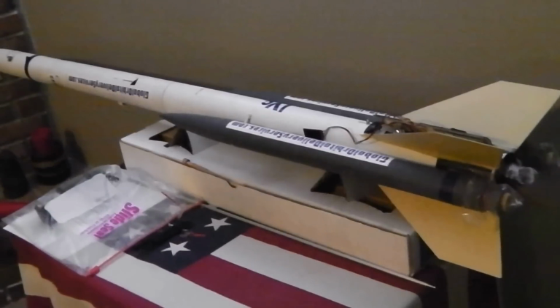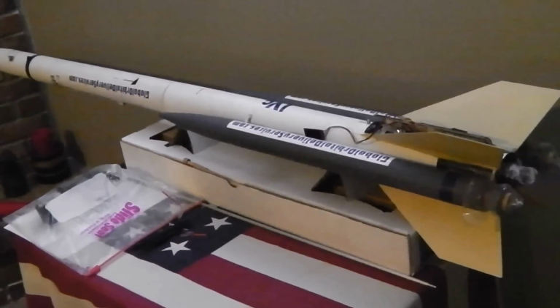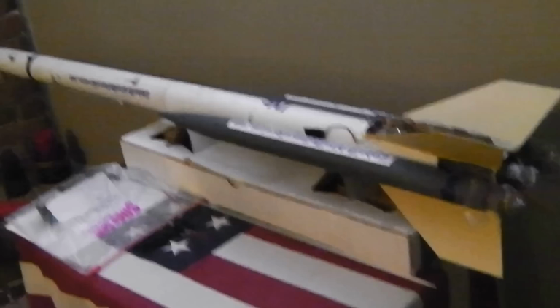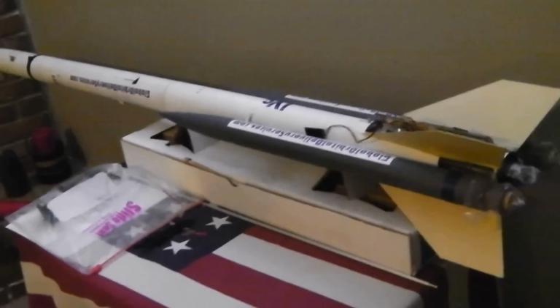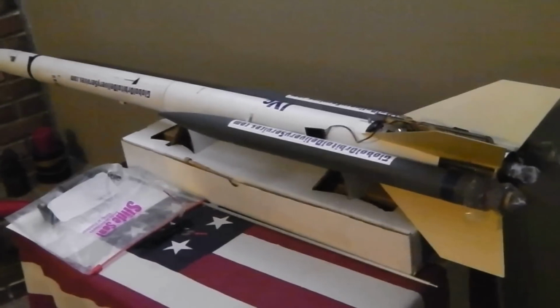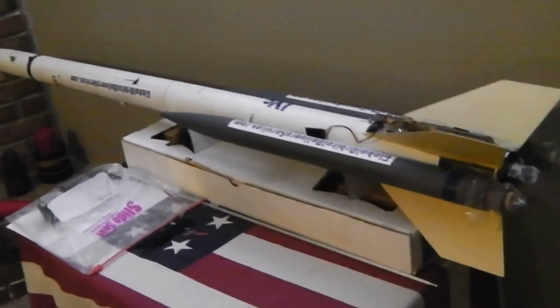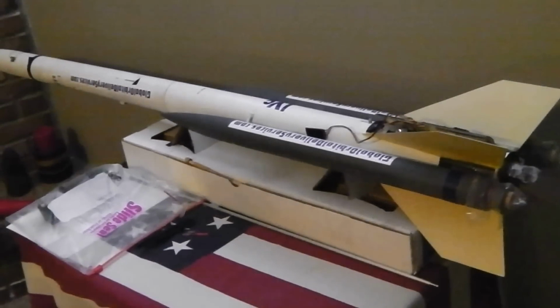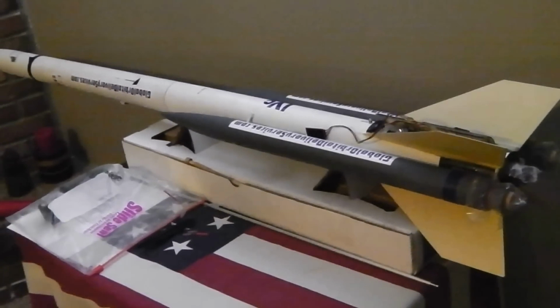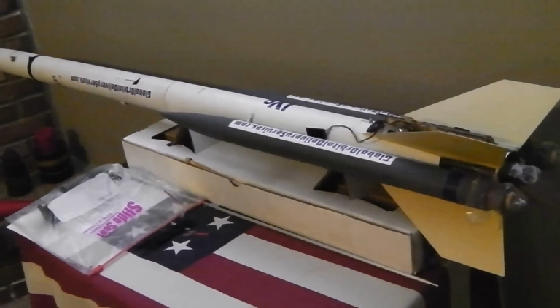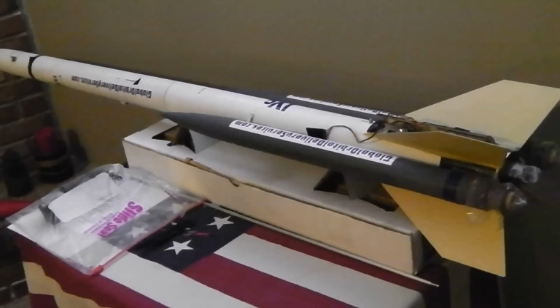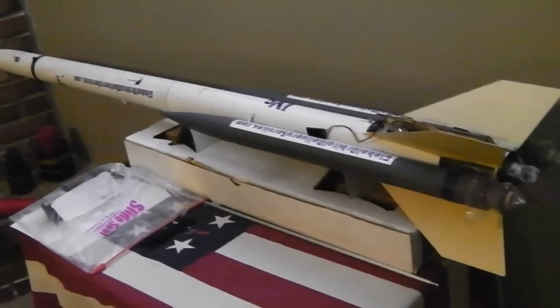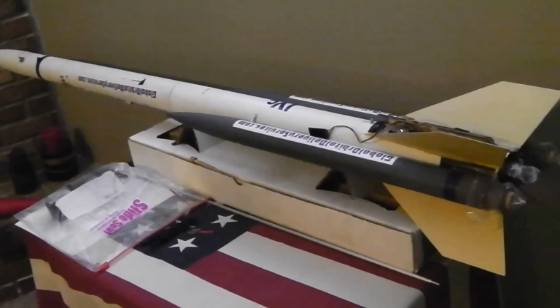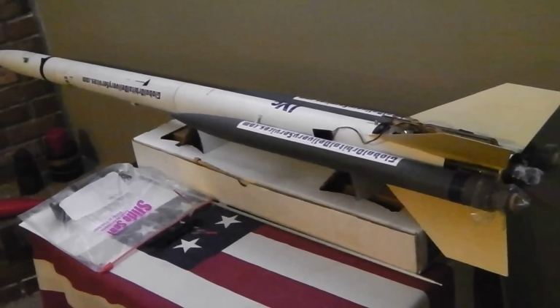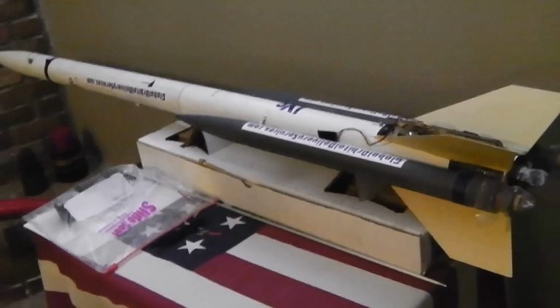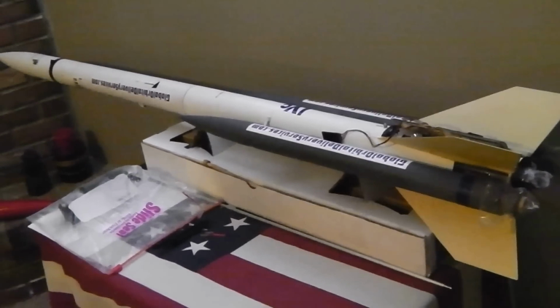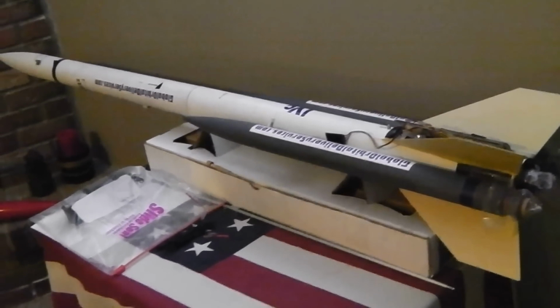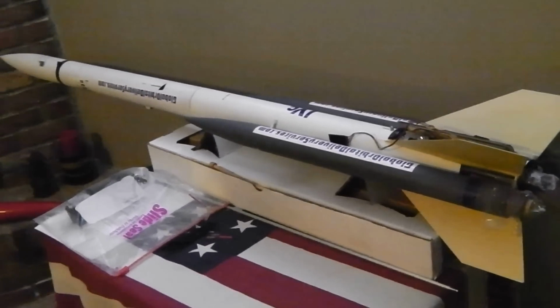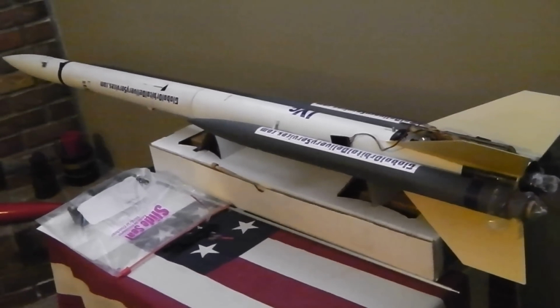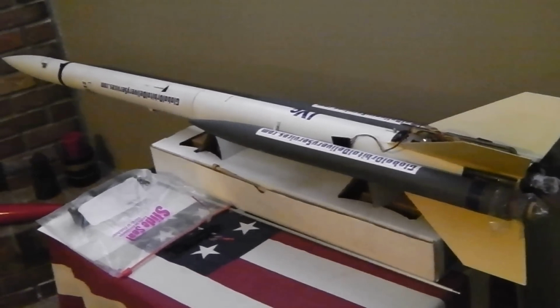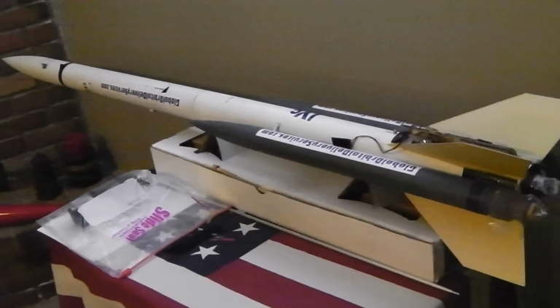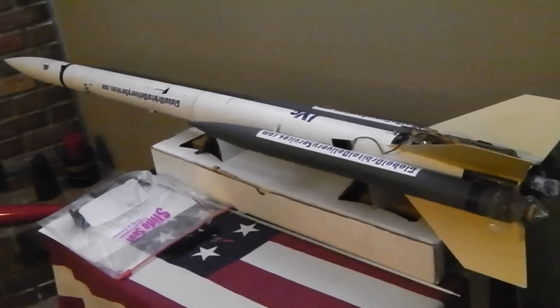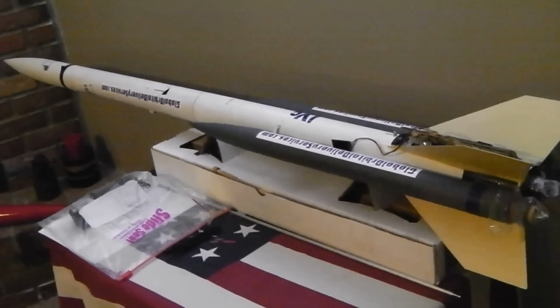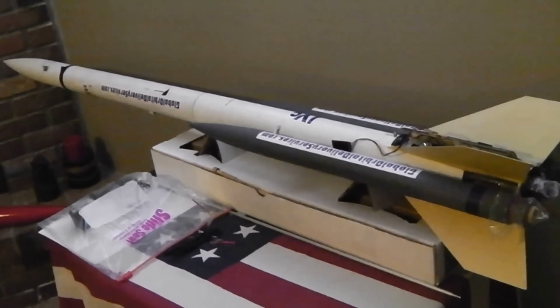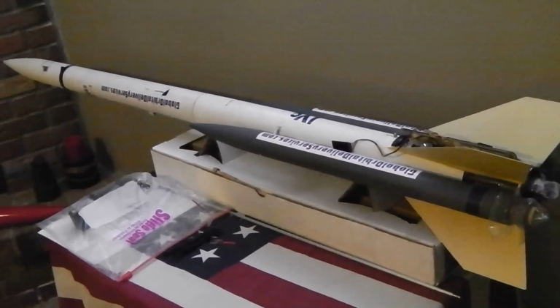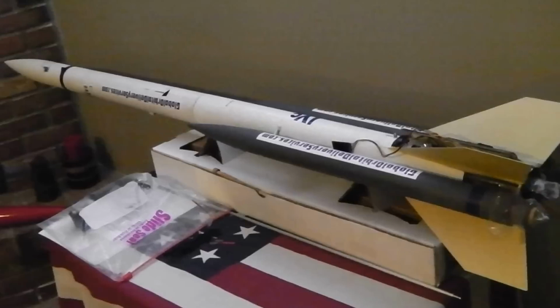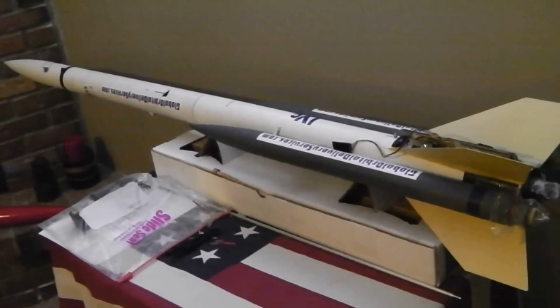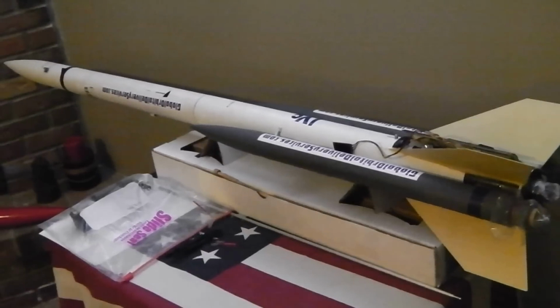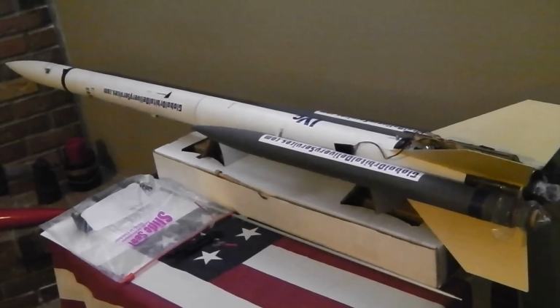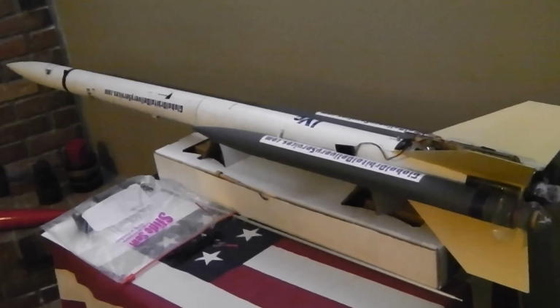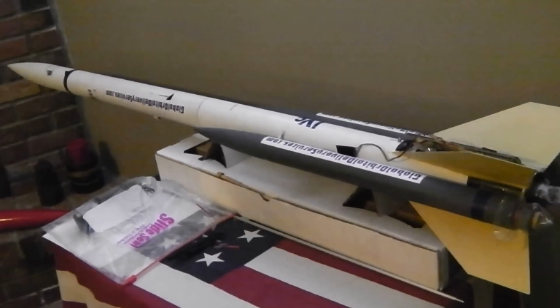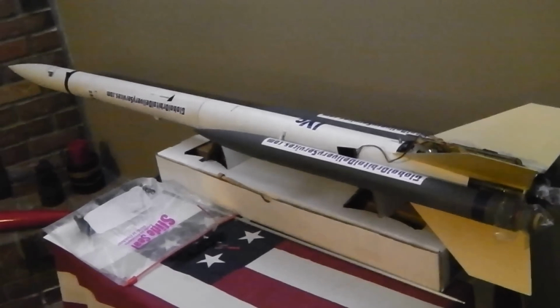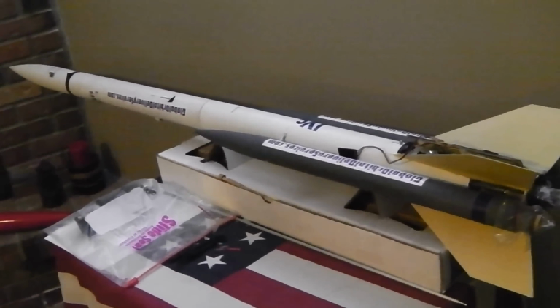Good afternoon. You are looking at the Astro BD-4C high-powered rocket. My name is Wilfred Ashton McIsaac, and this high-powered rocket will be launched in May up in Canada.